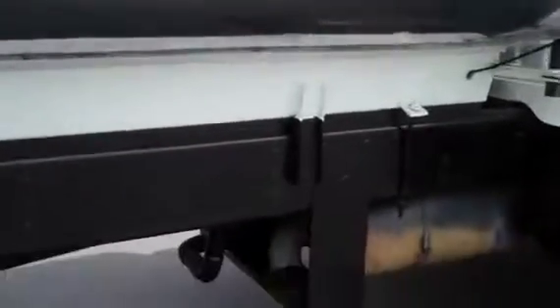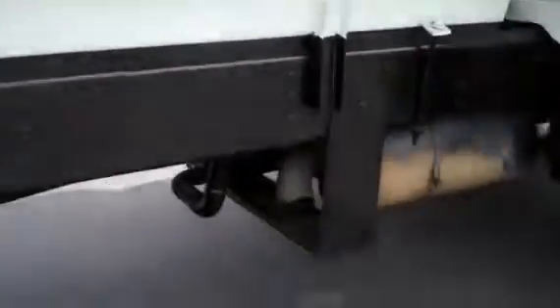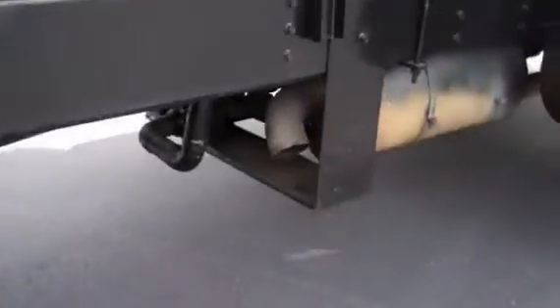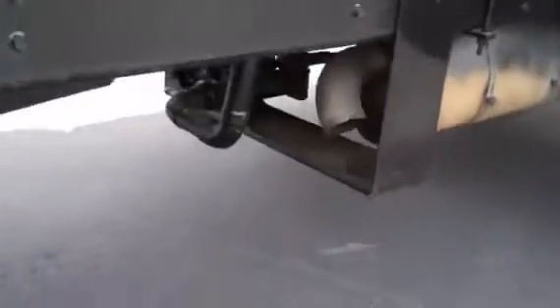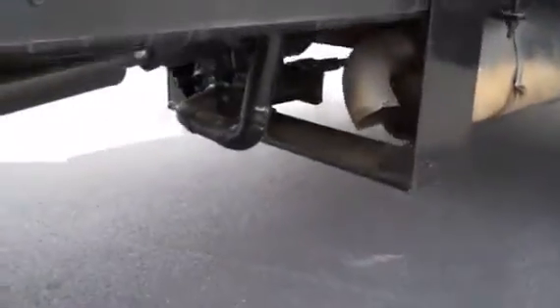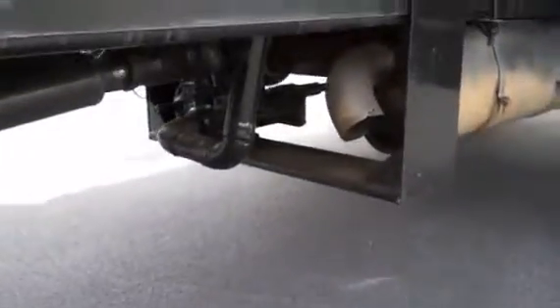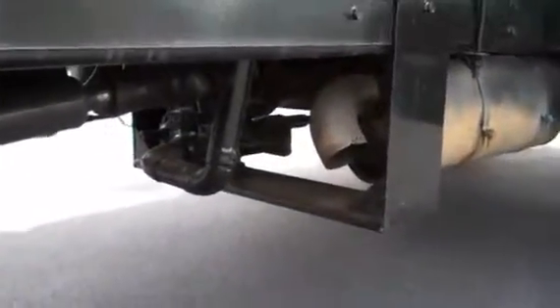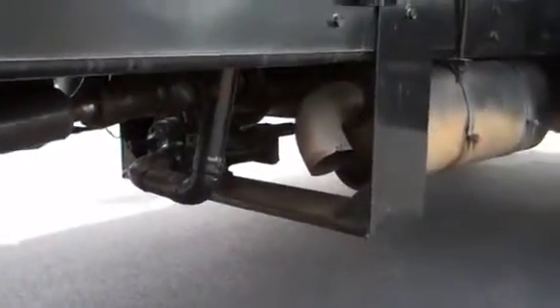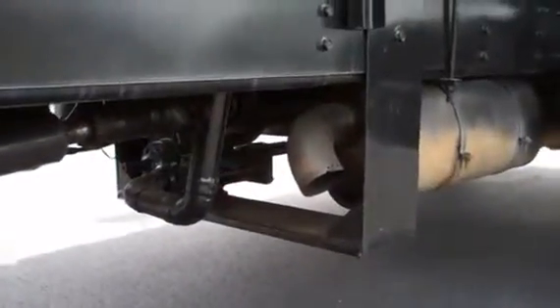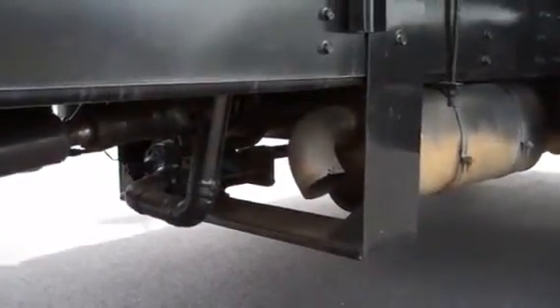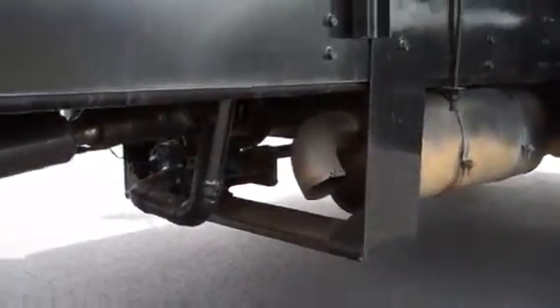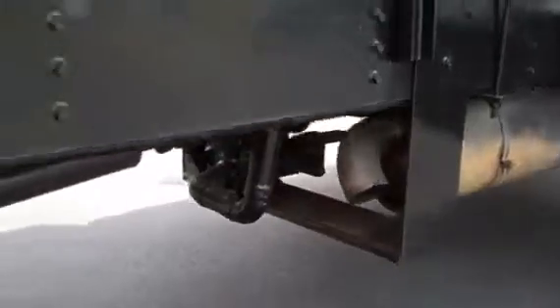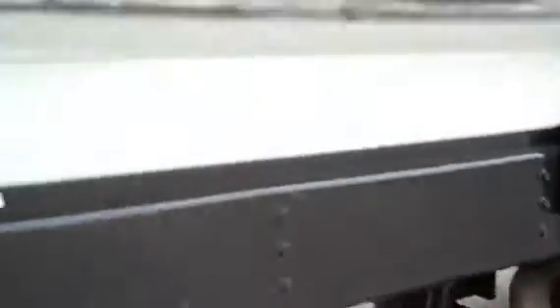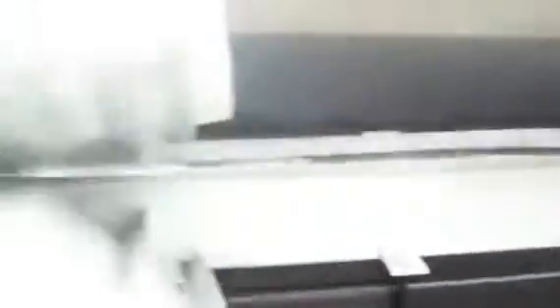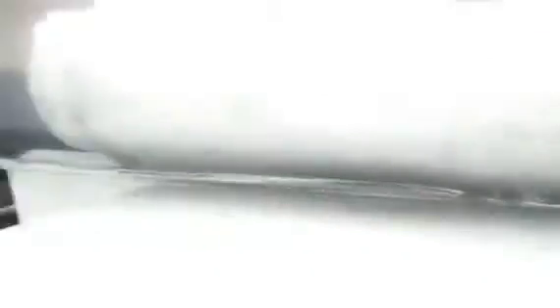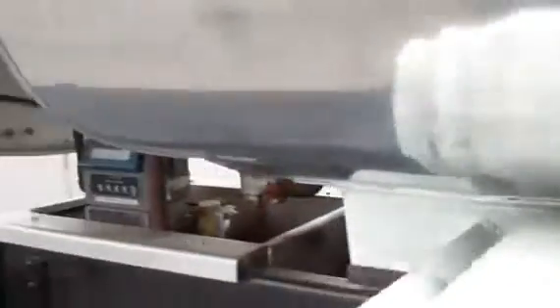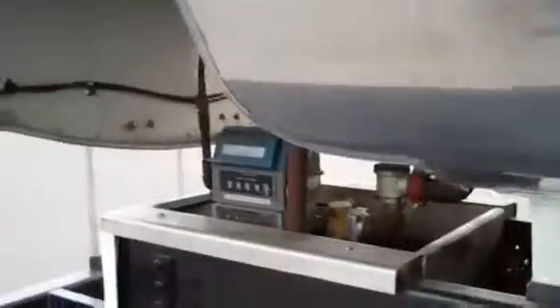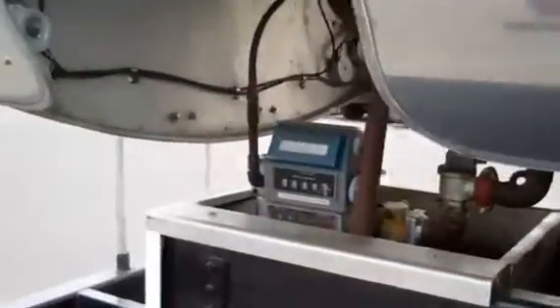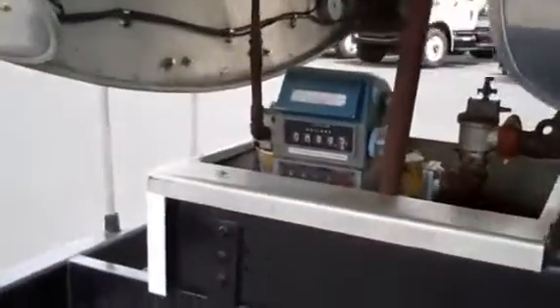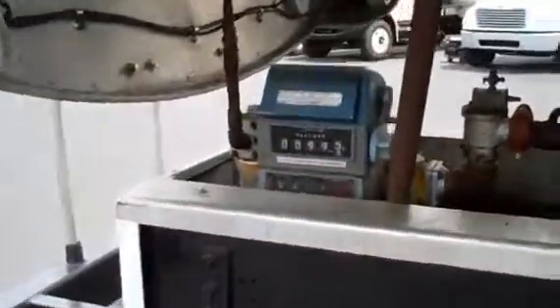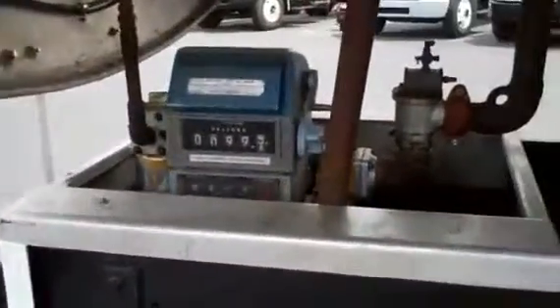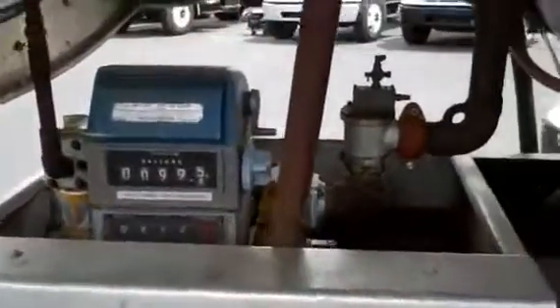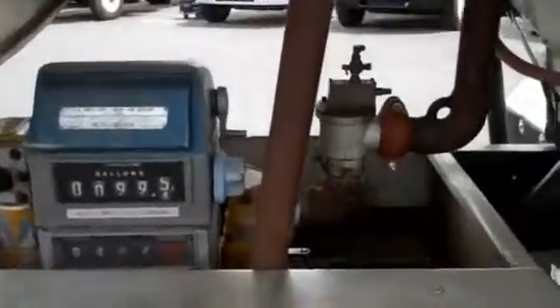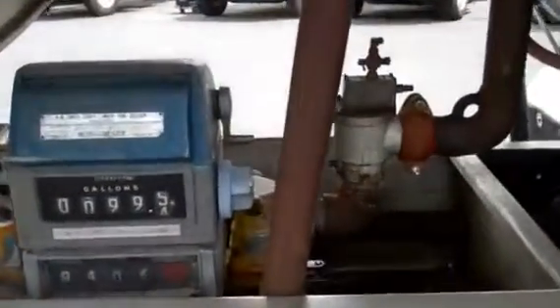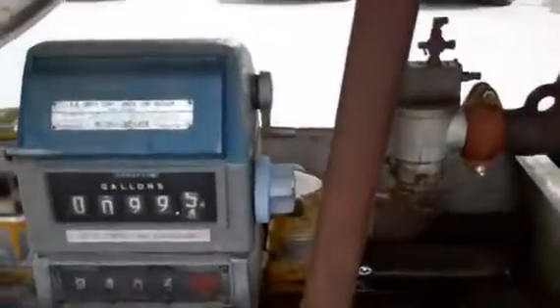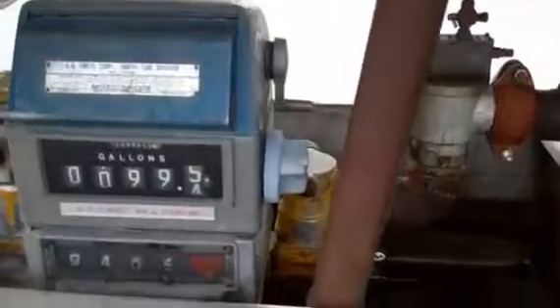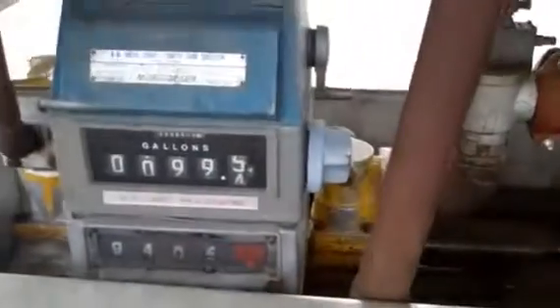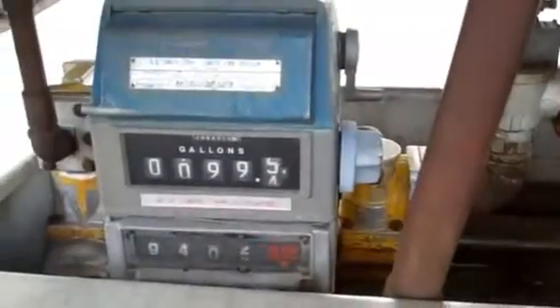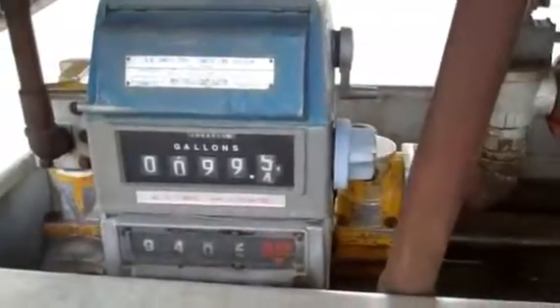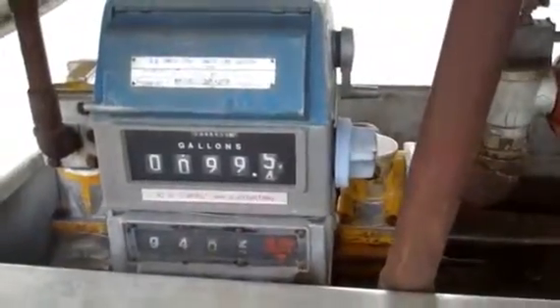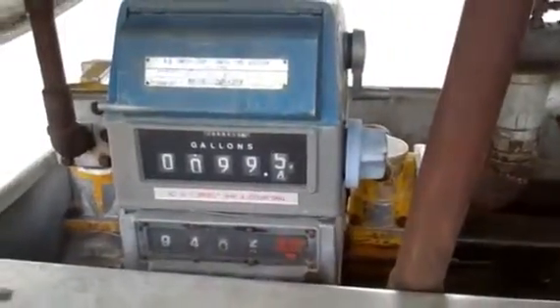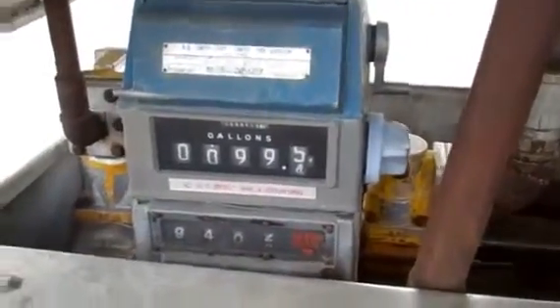Has a two-and-a-half-inch Blackmer pump. Has a two-inch LC meter and register with auto stop and ticket printer.